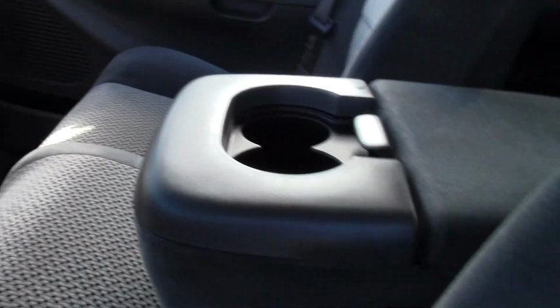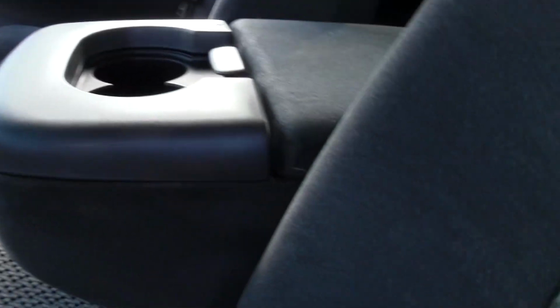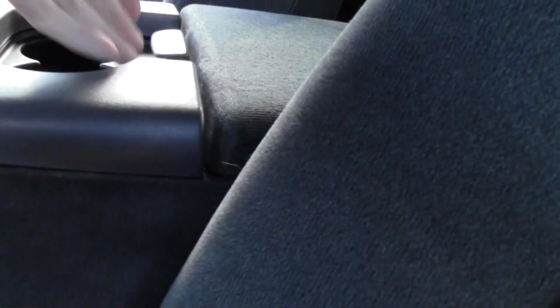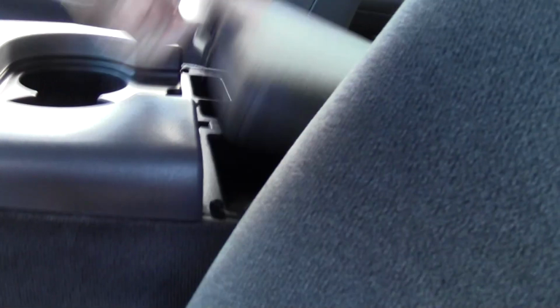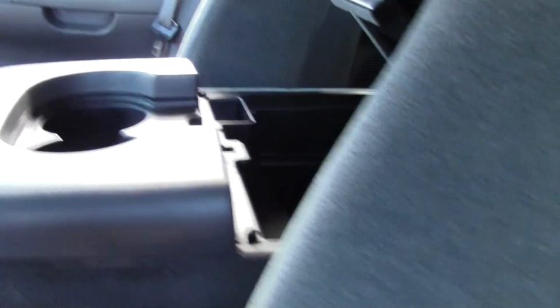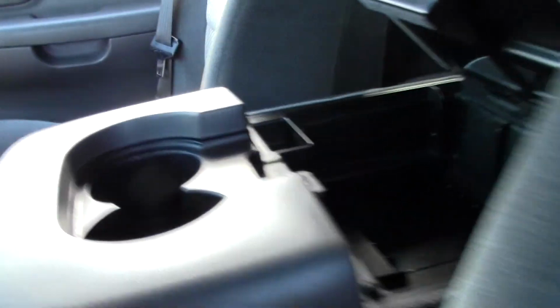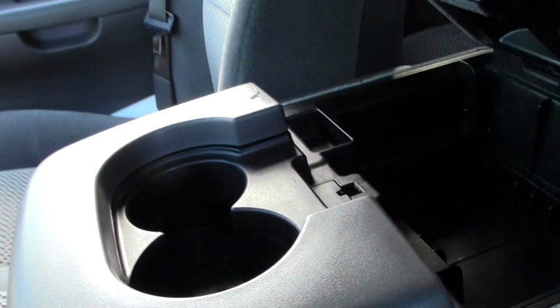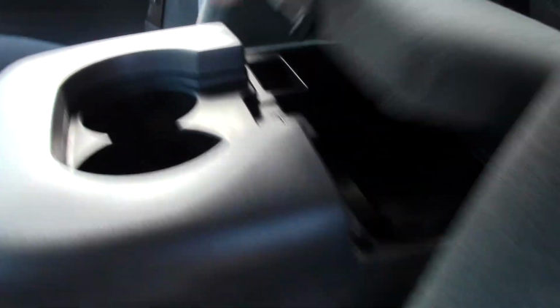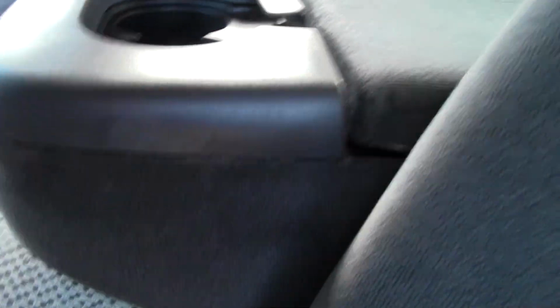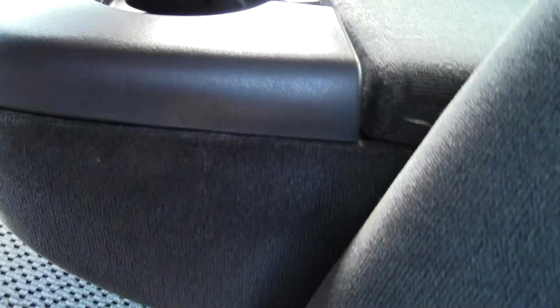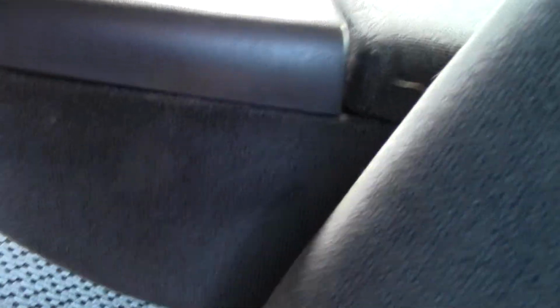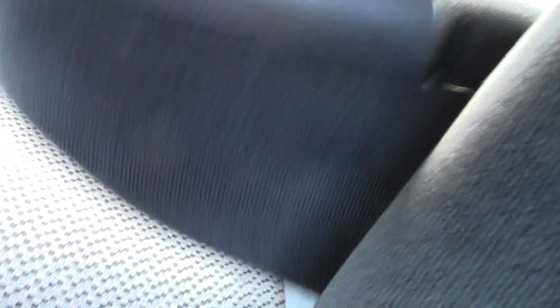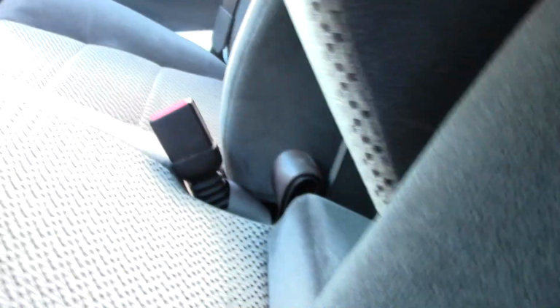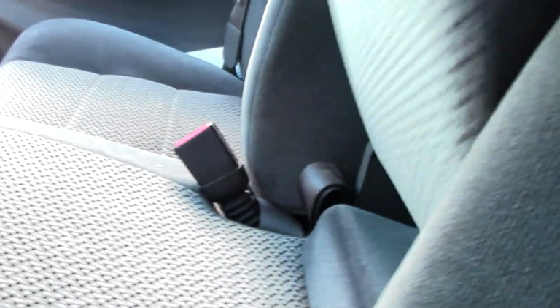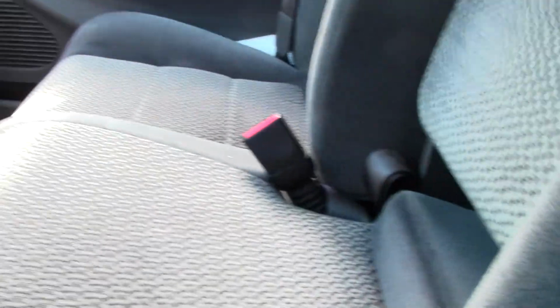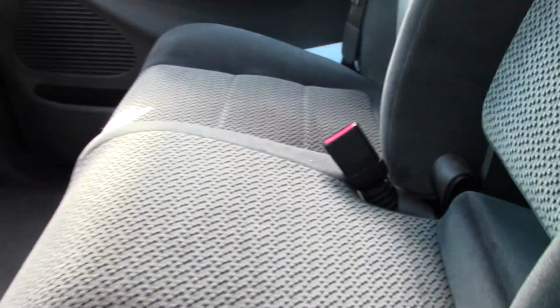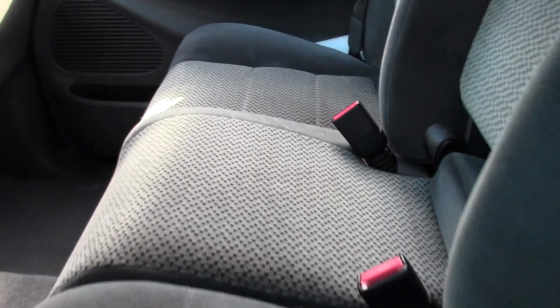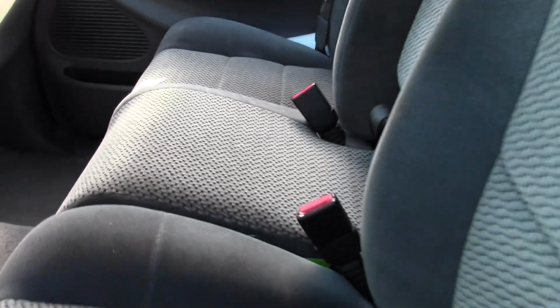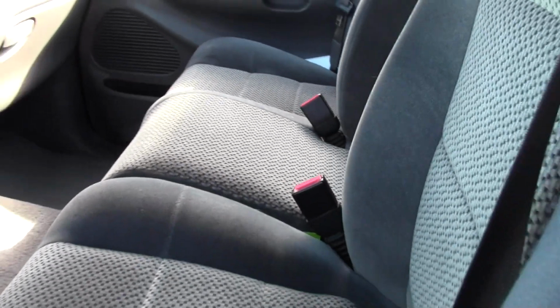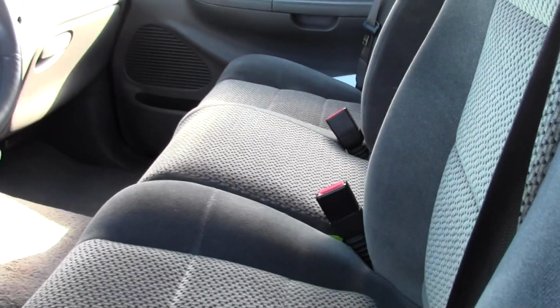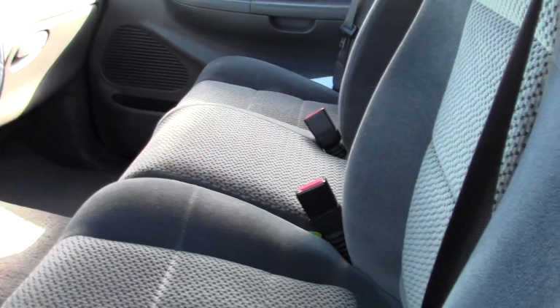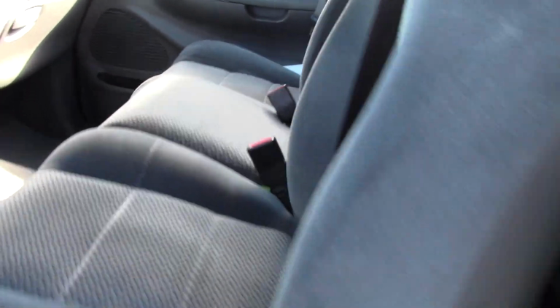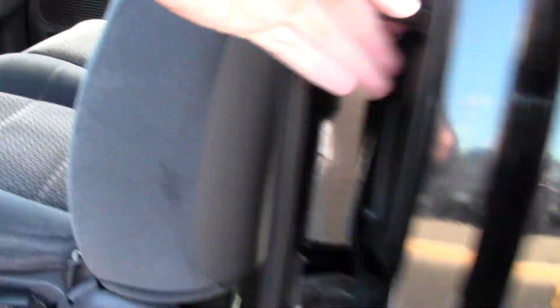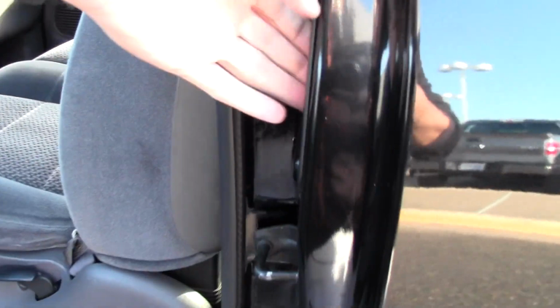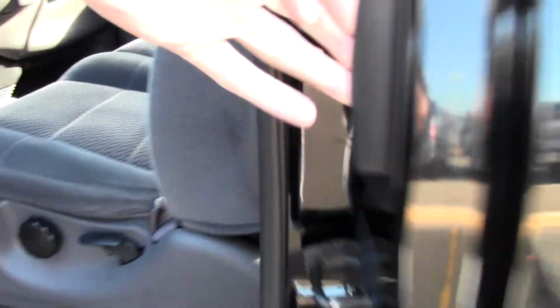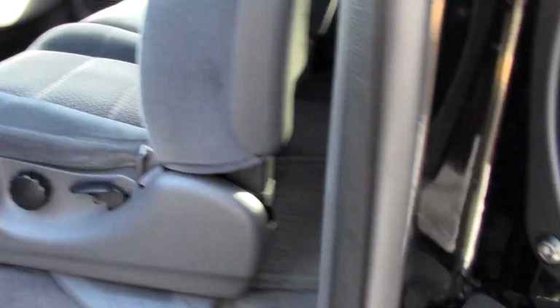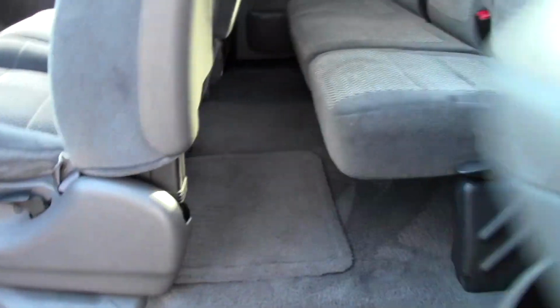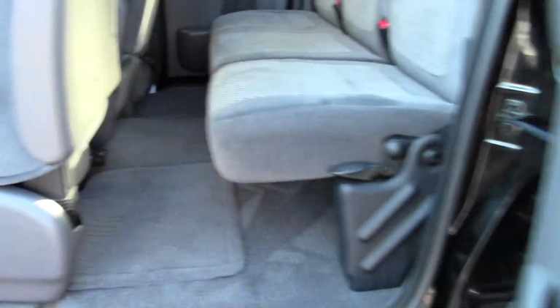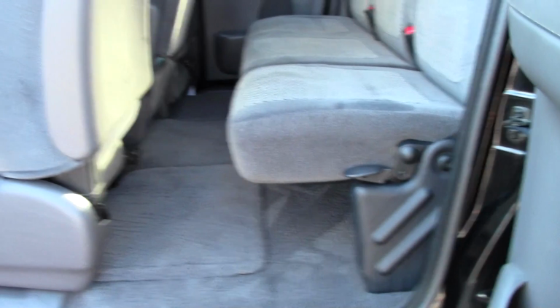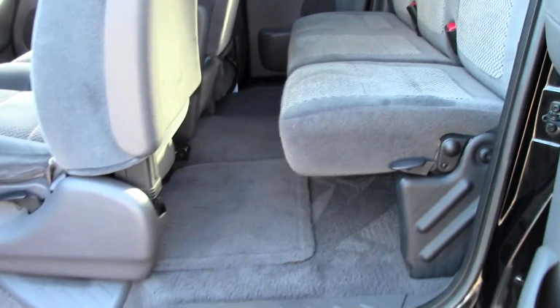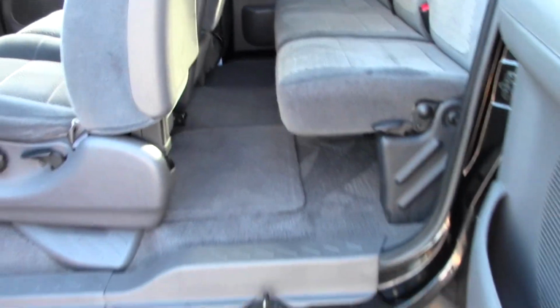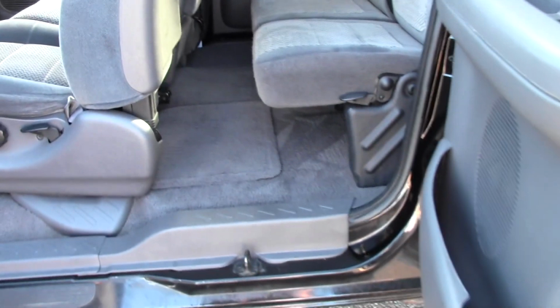Got your center console in the middle, which does fold up with just a button, revealing that third seat in the middle. And this is the SuperCab model, so you've got some passenger space in back.